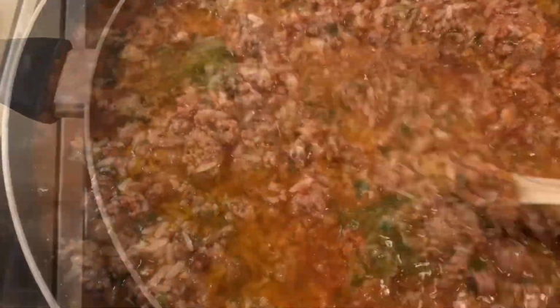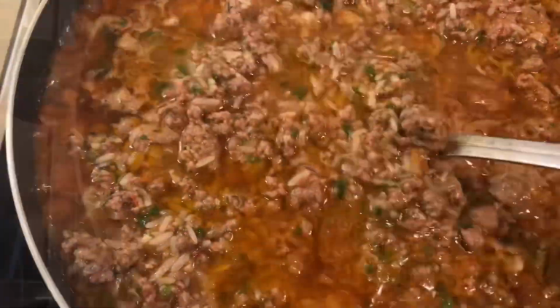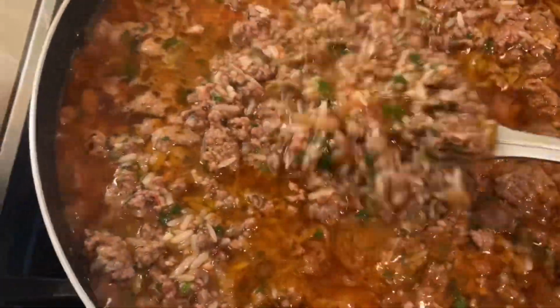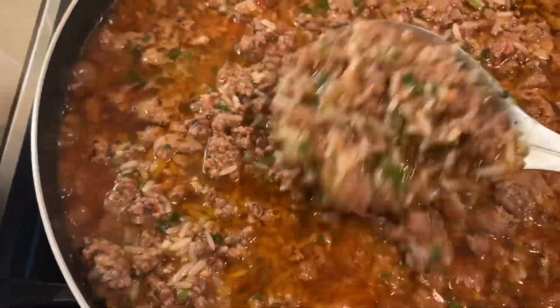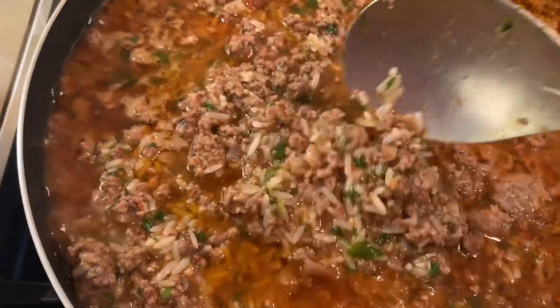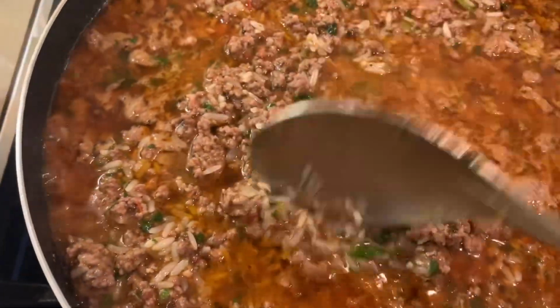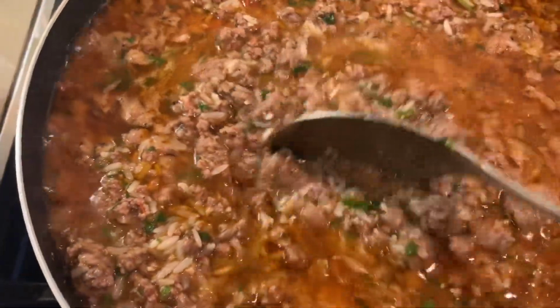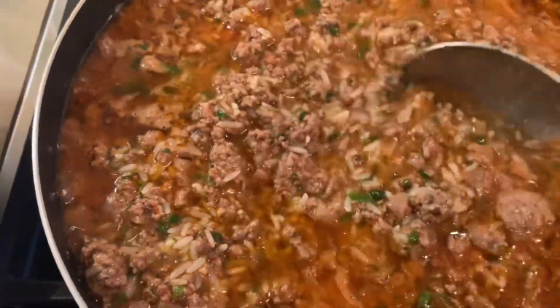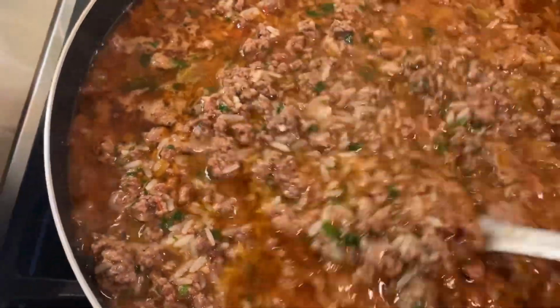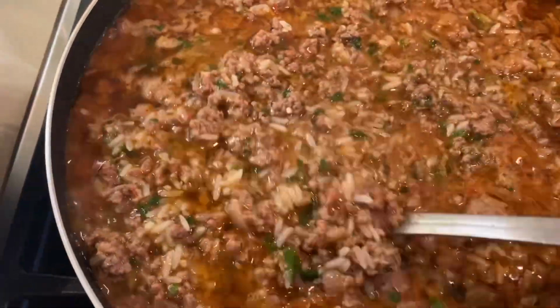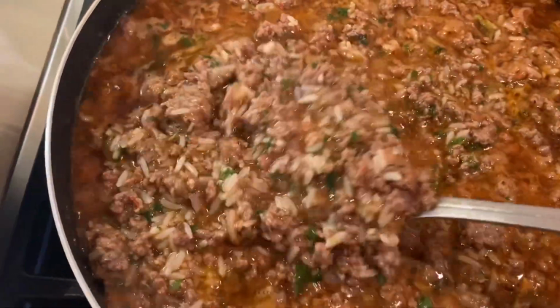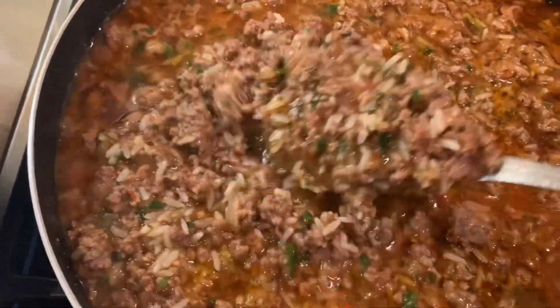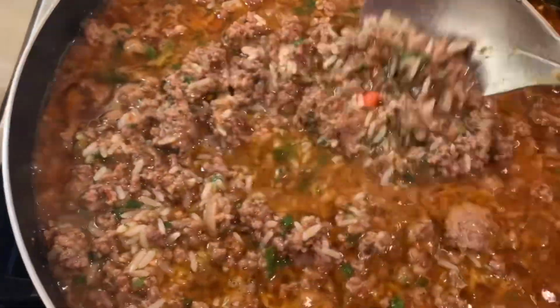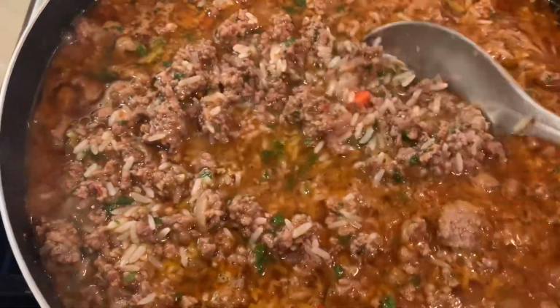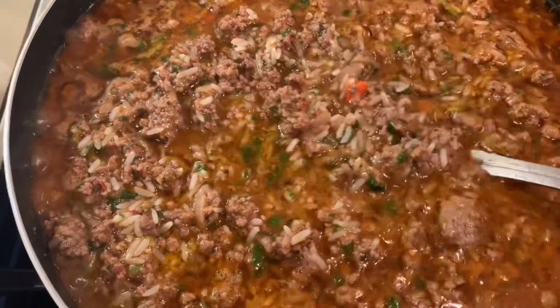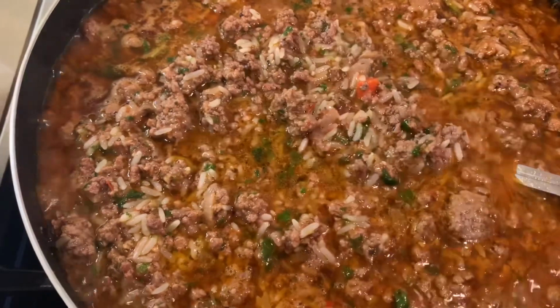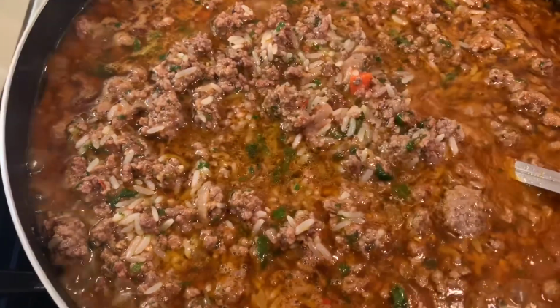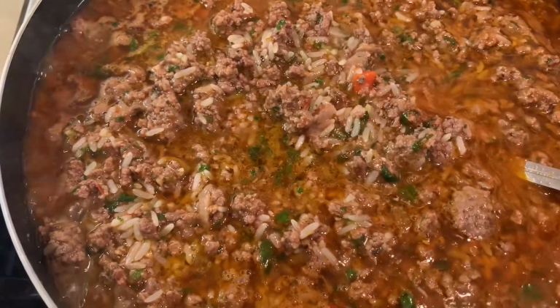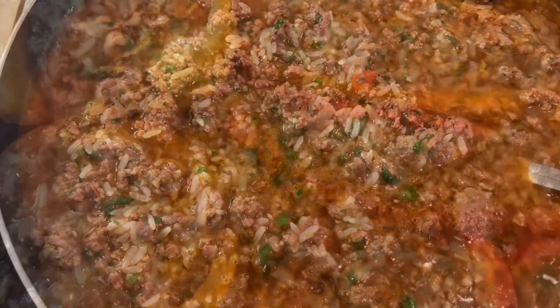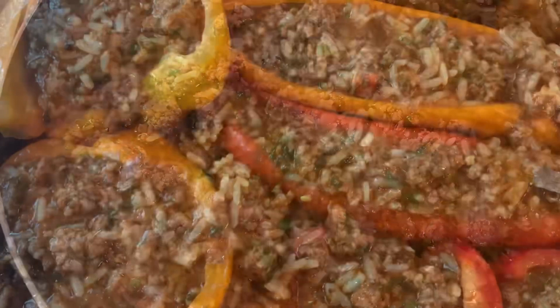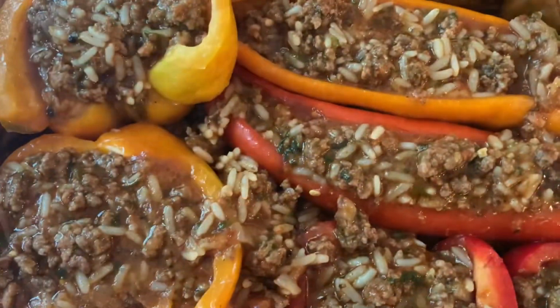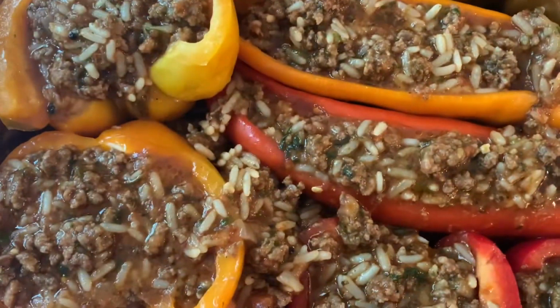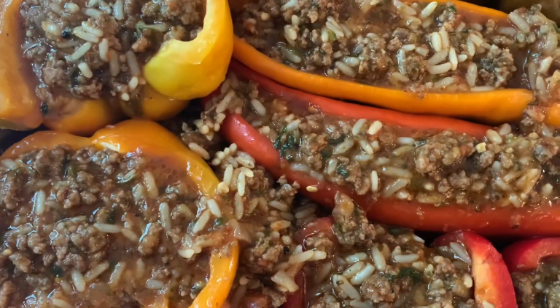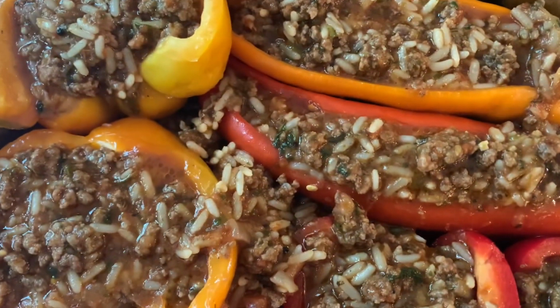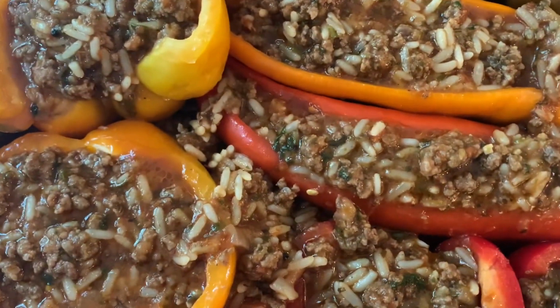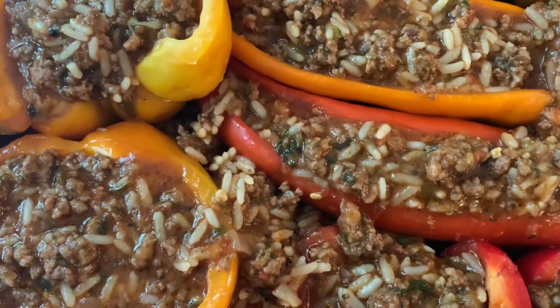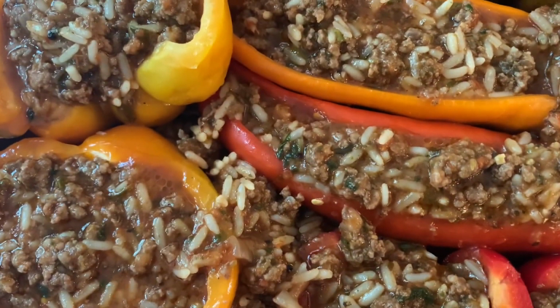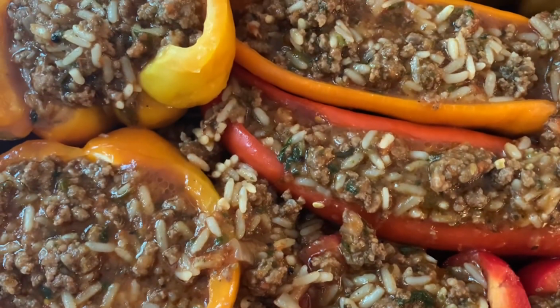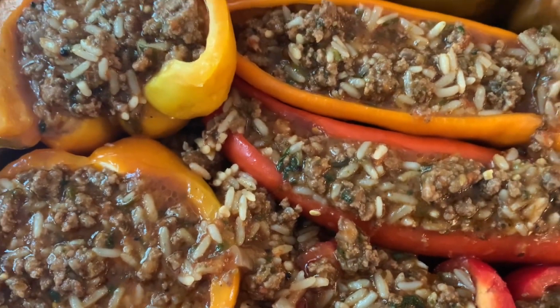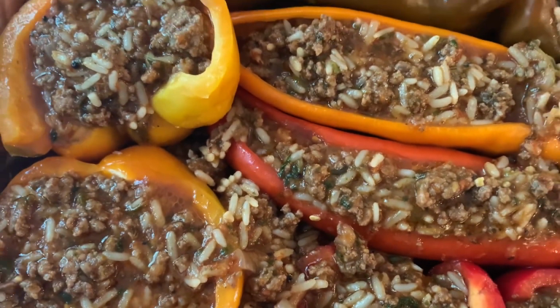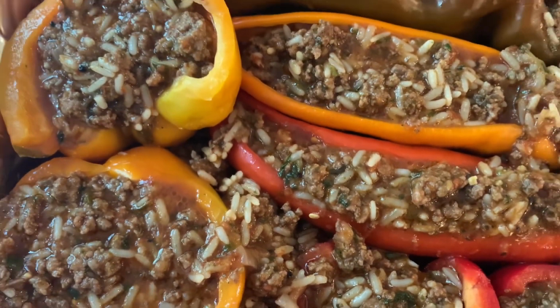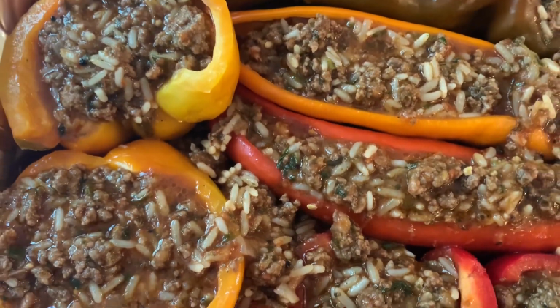Now the rice is half cooked. Shut it off. Then stuff your peppers.